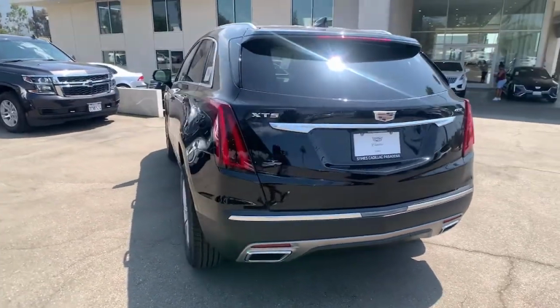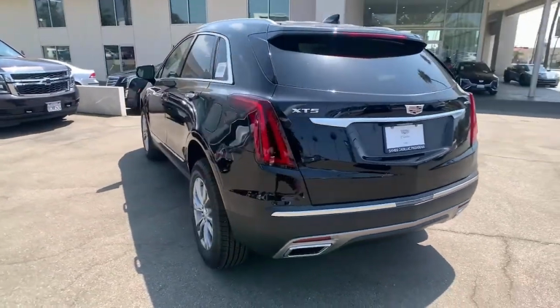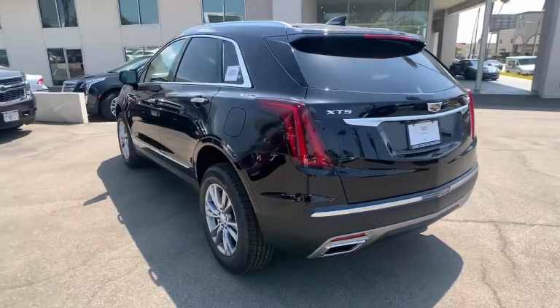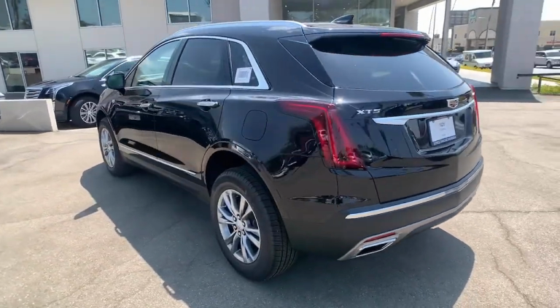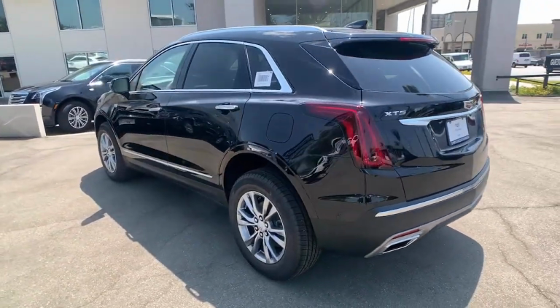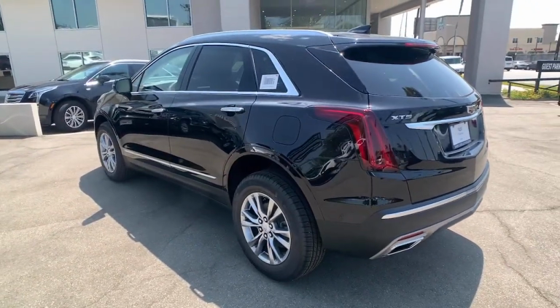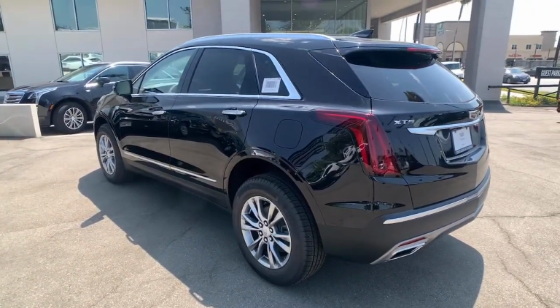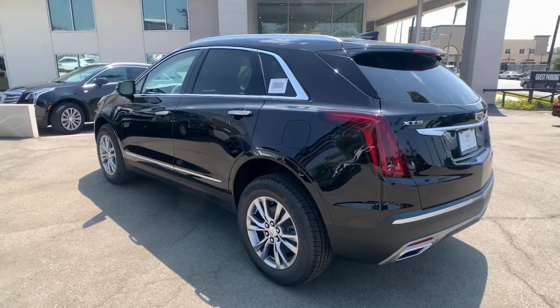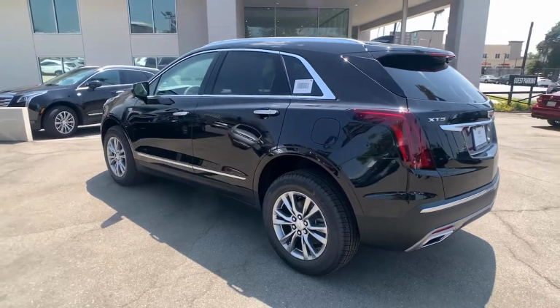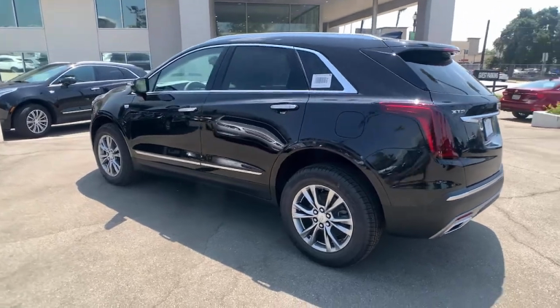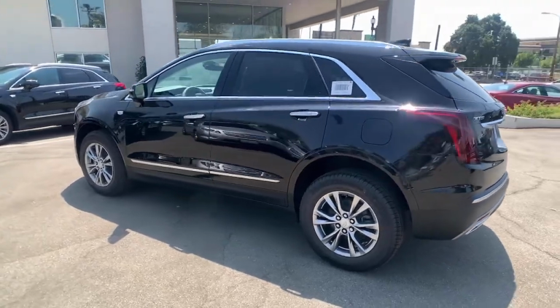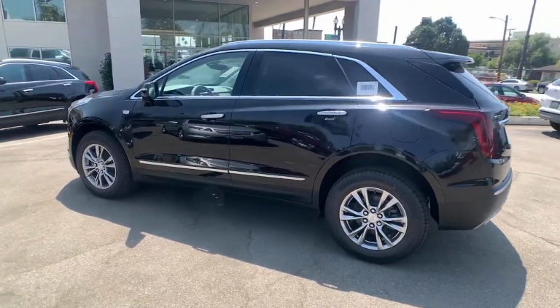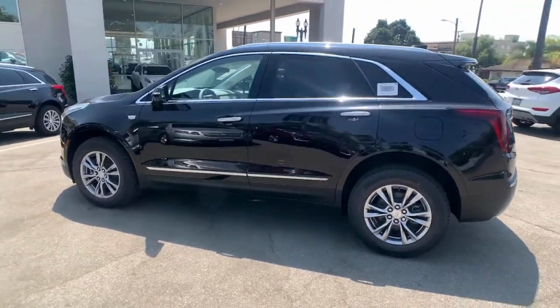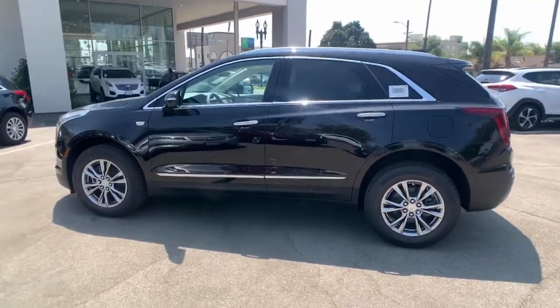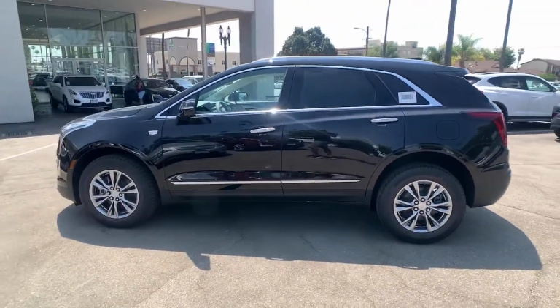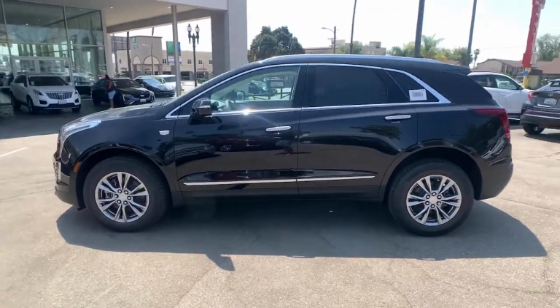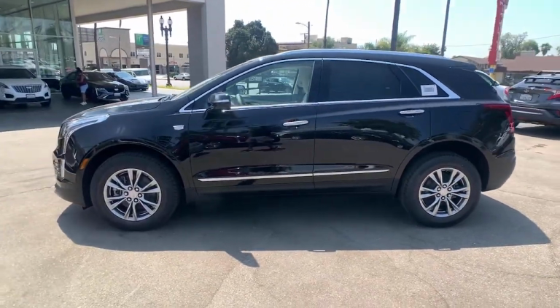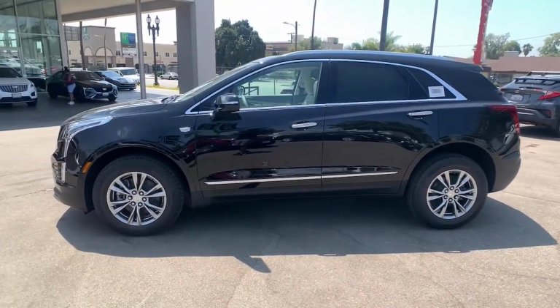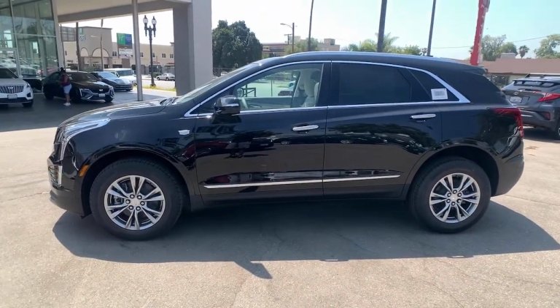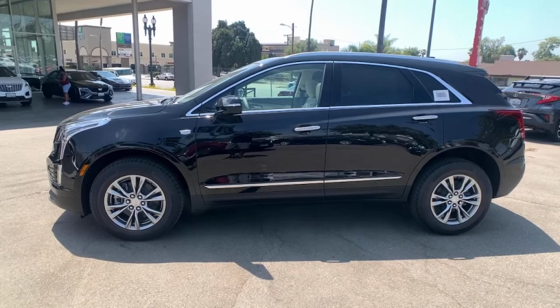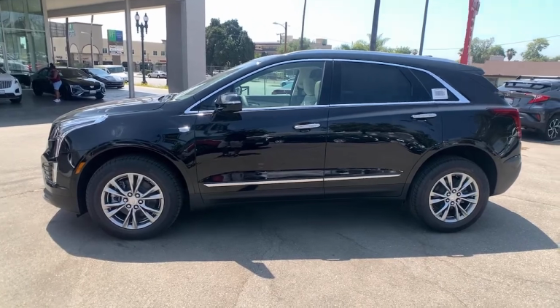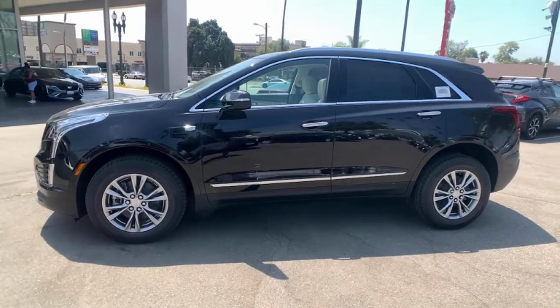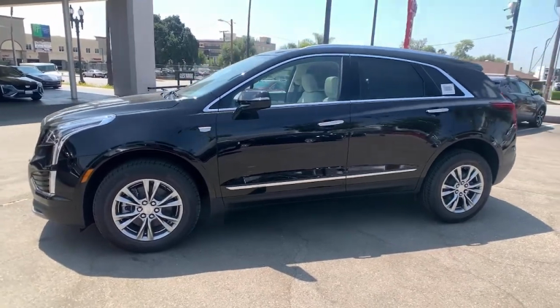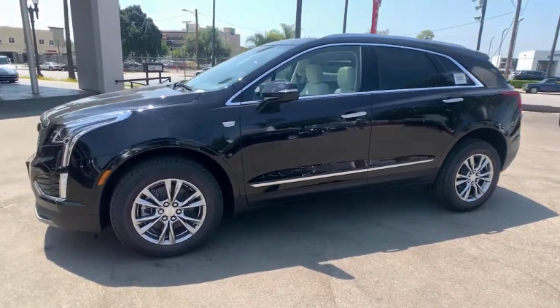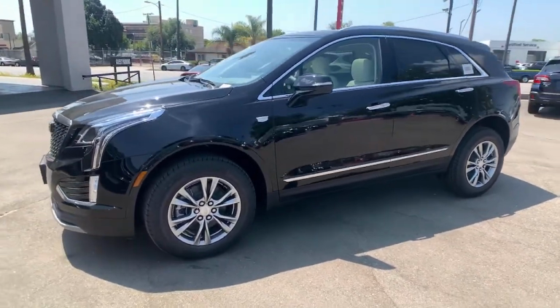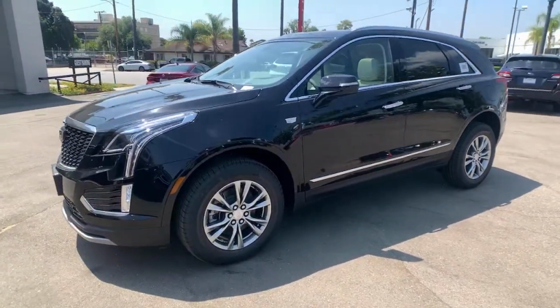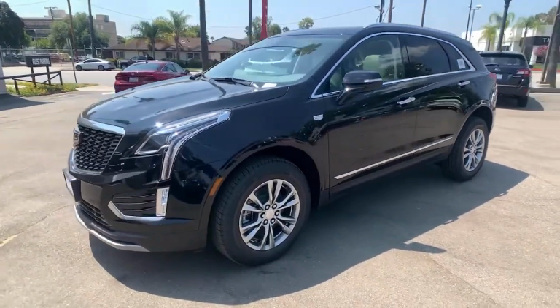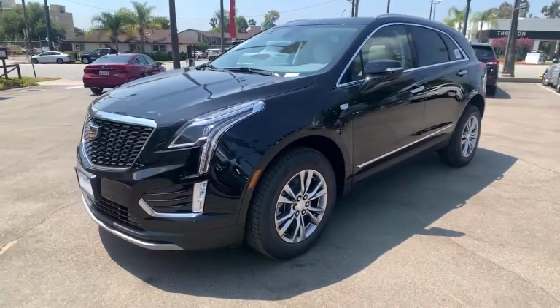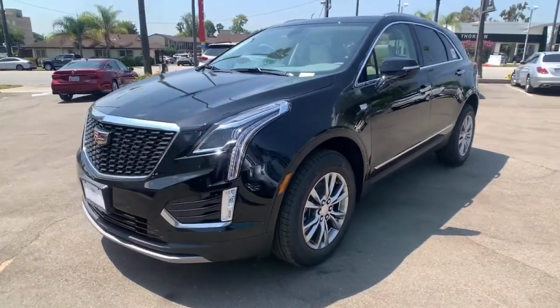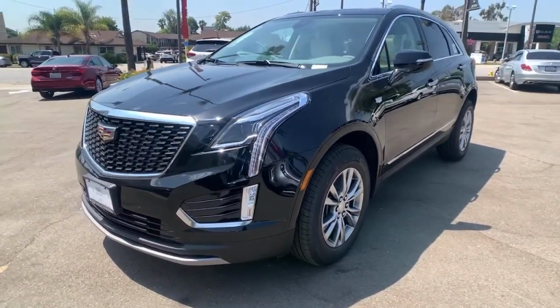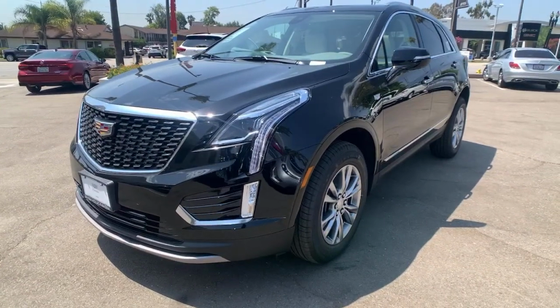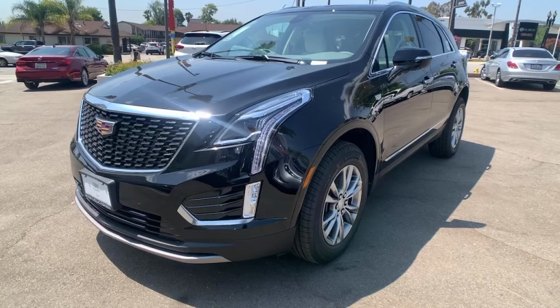Panoramic roof, sun/moonroof, keyless entry, remote engine start, power liftgate, lane keeping assist, premium sound system, satellite radio, keyless start, power passenger seat.